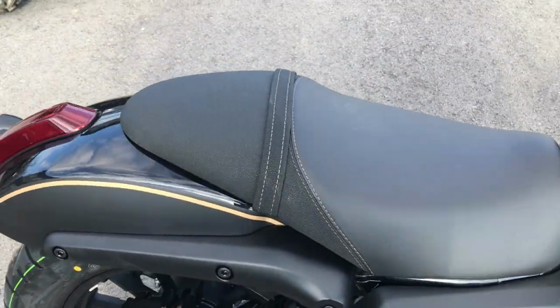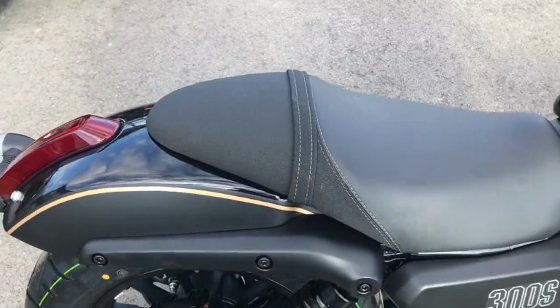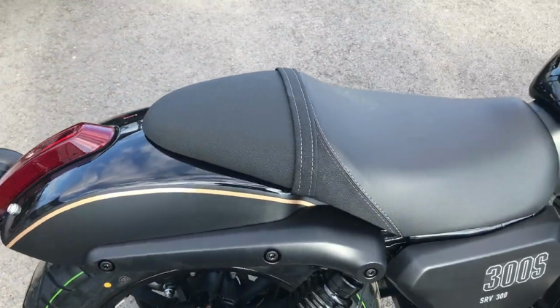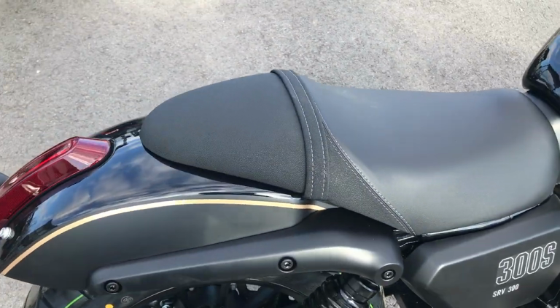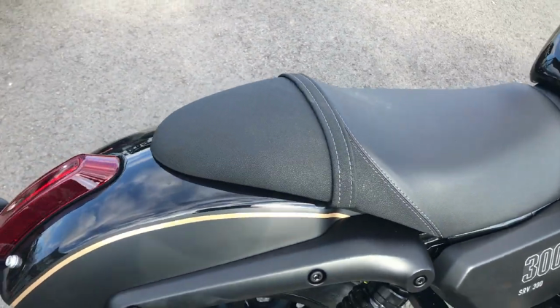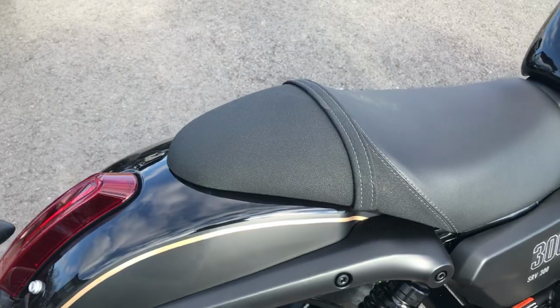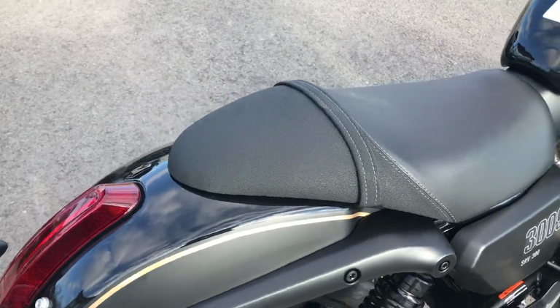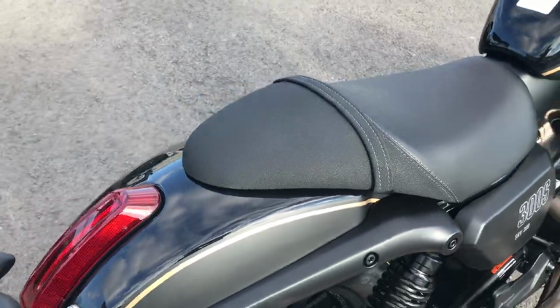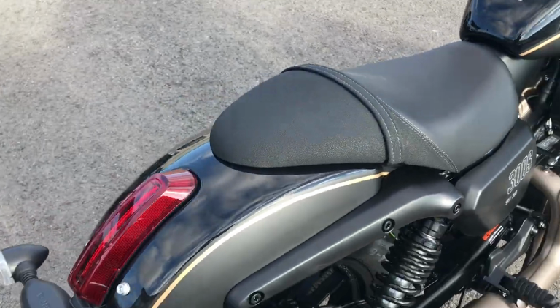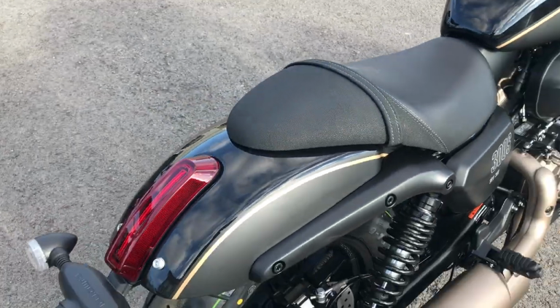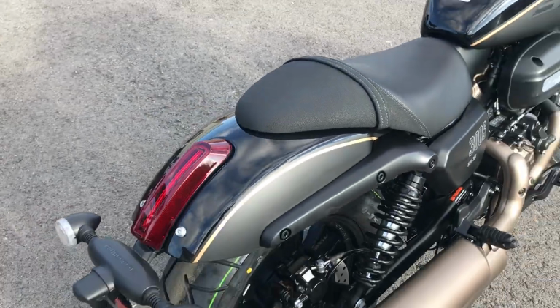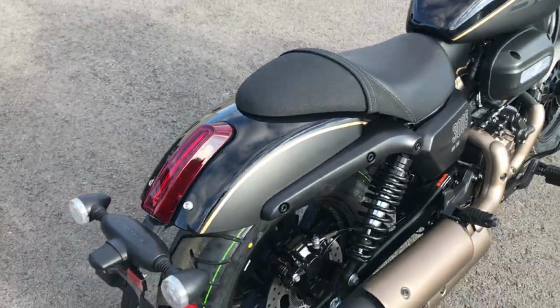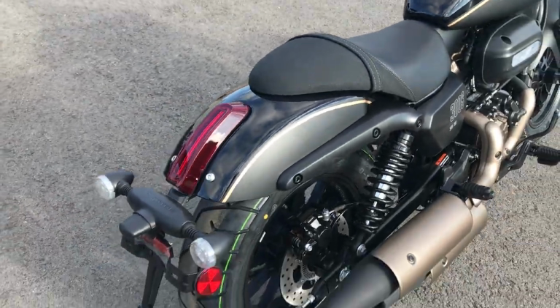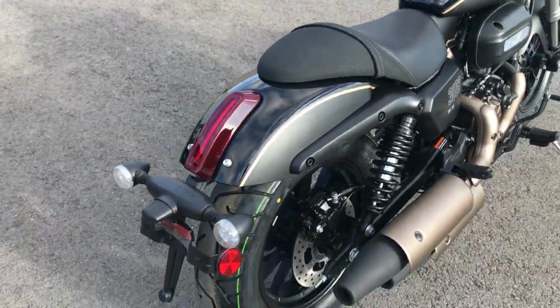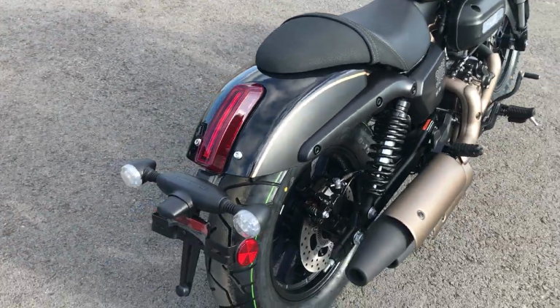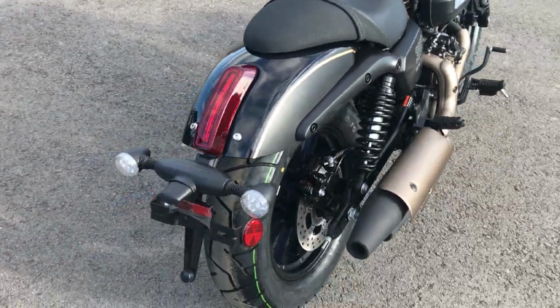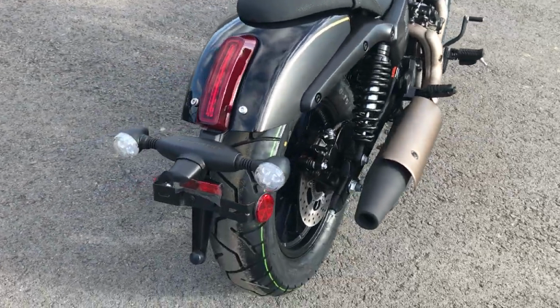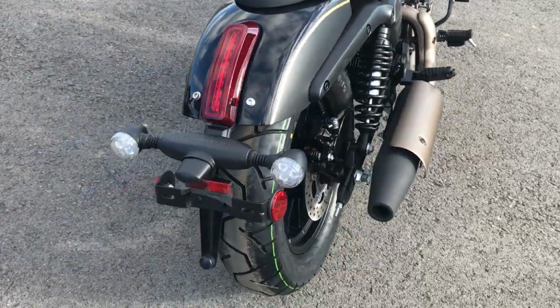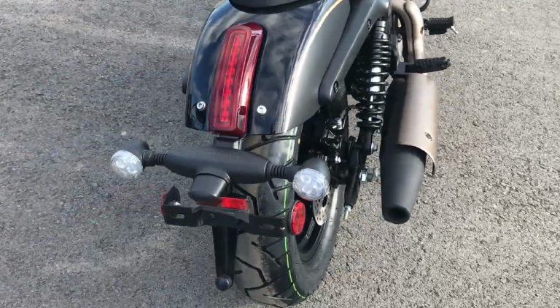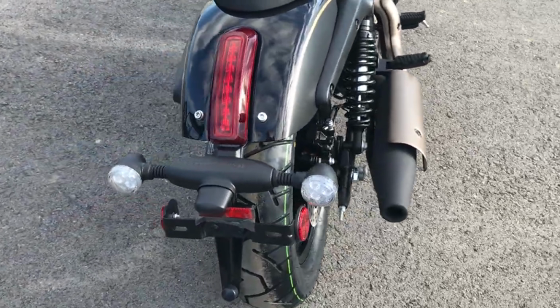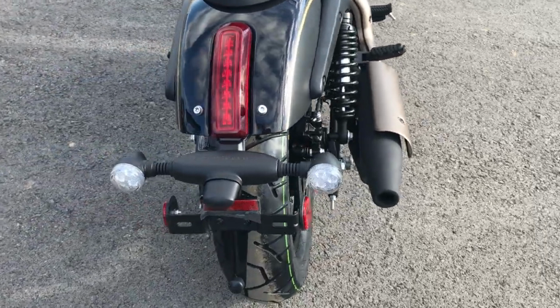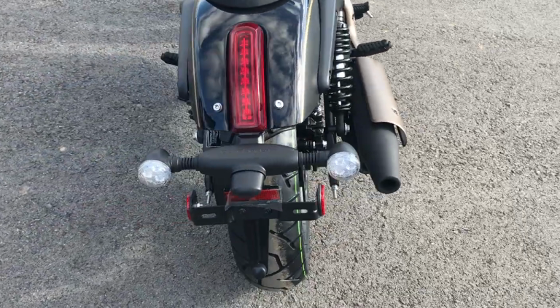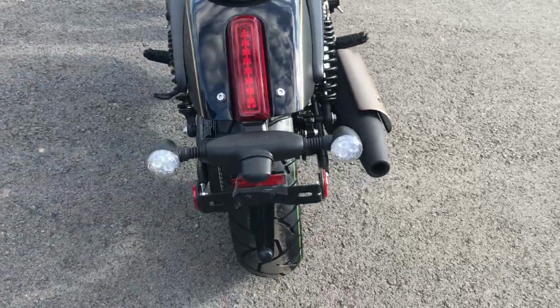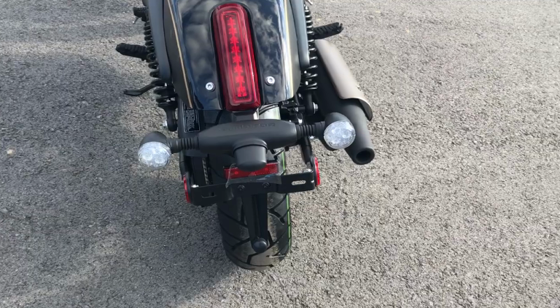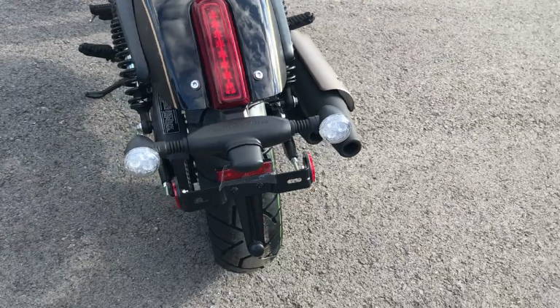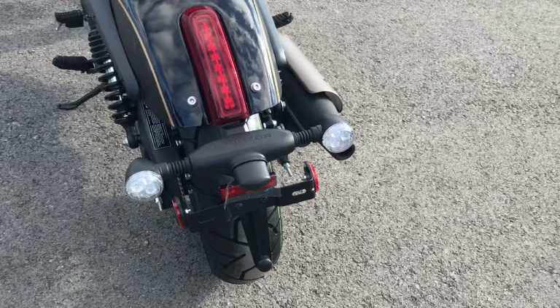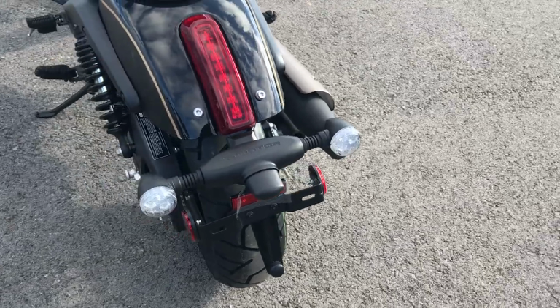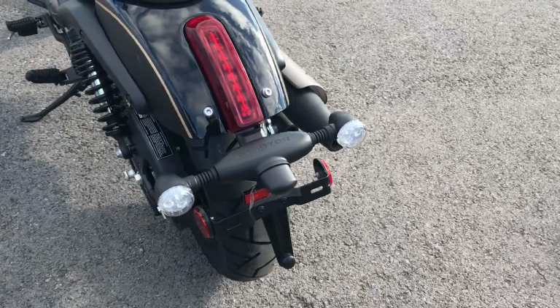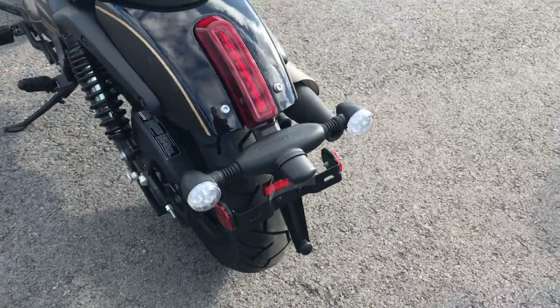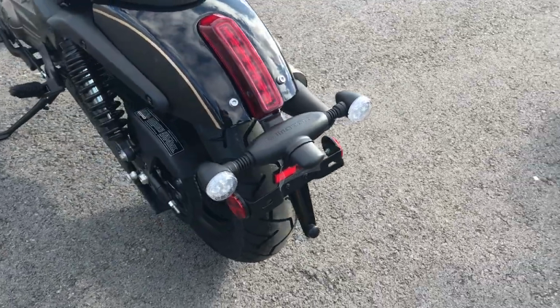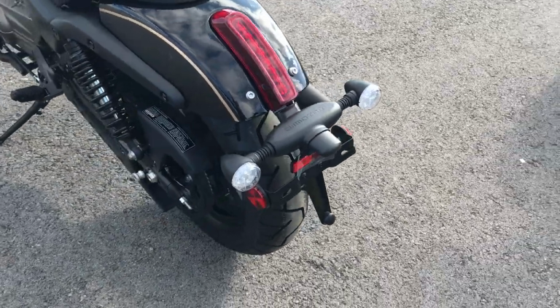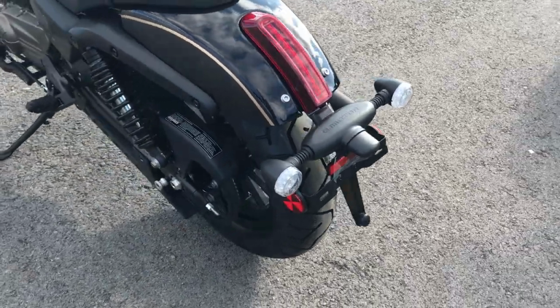comfortable cushioned seat. It does have passenger — not a lot of room for the passenger, but definitely enough for a 300. Also includes a place for the license plate and turning signals.